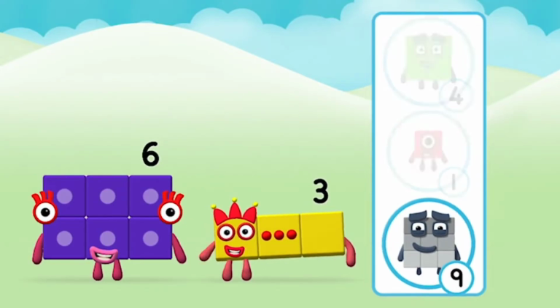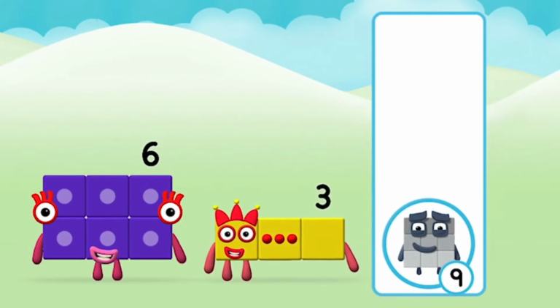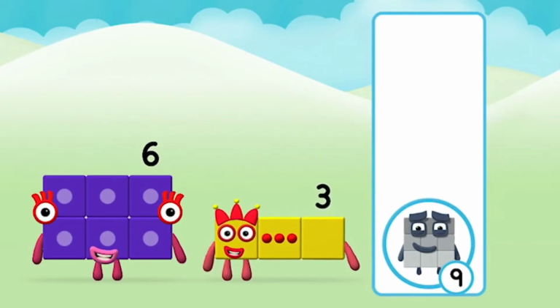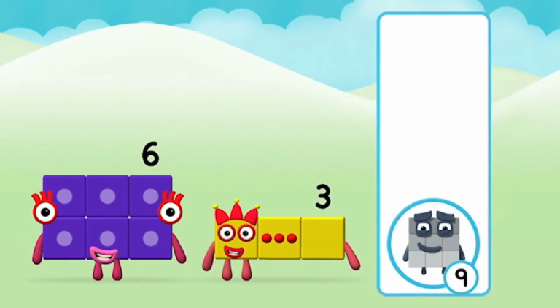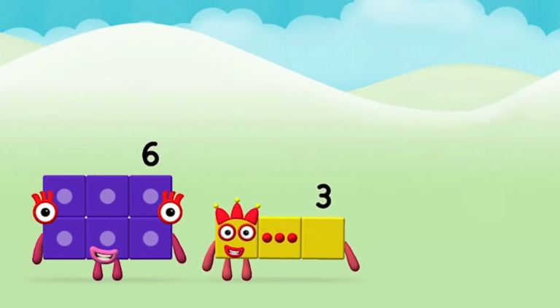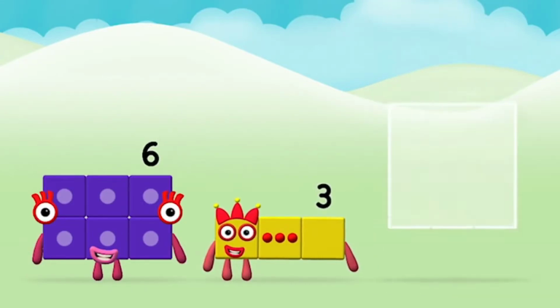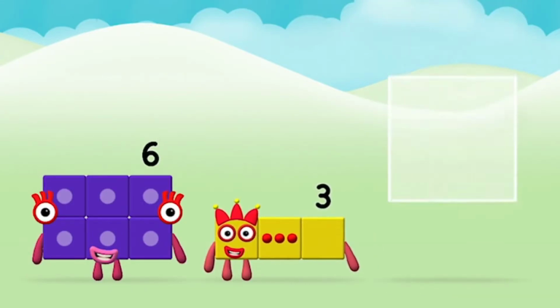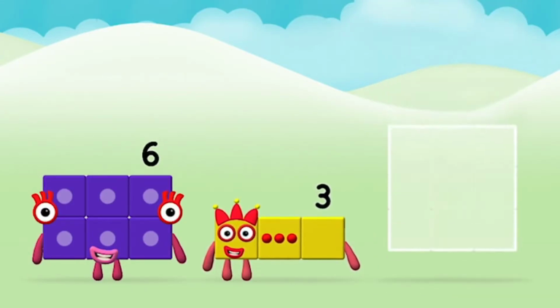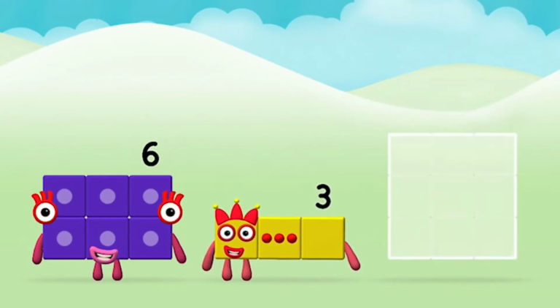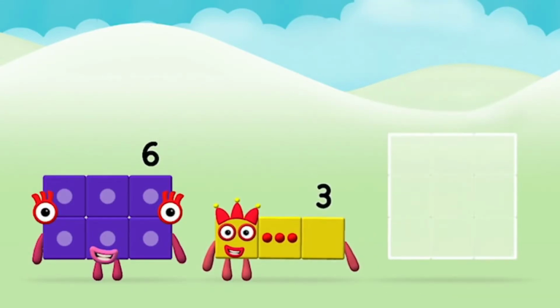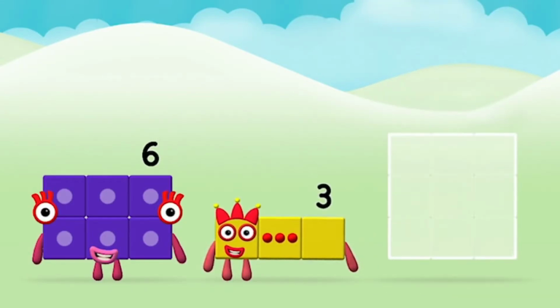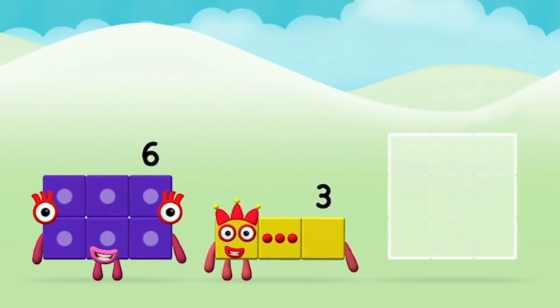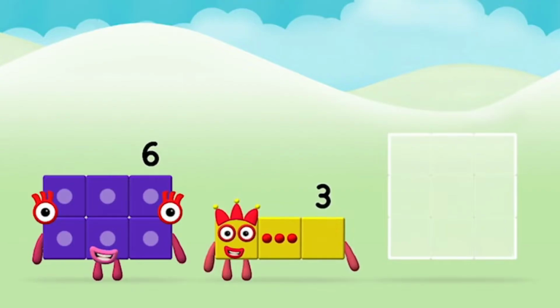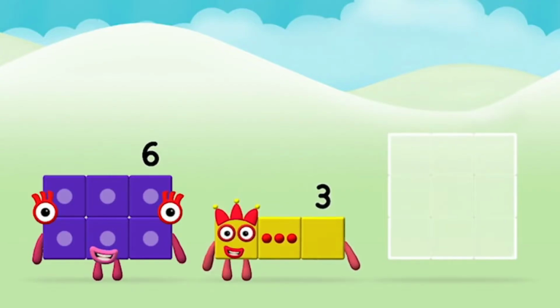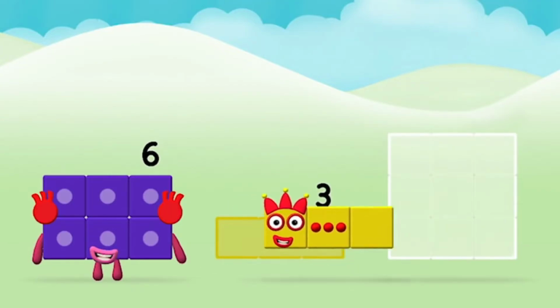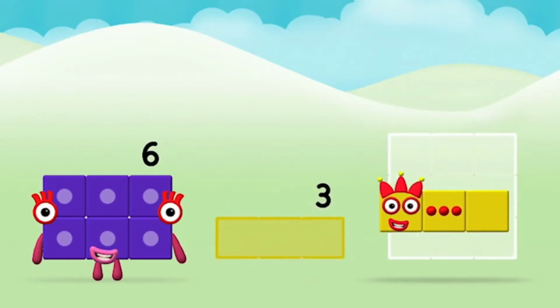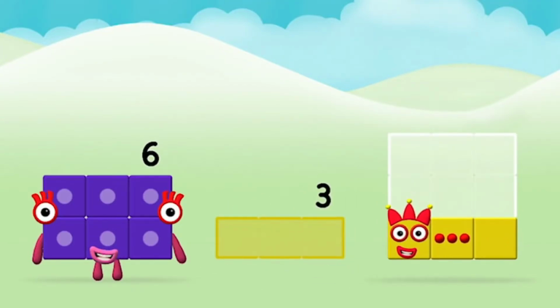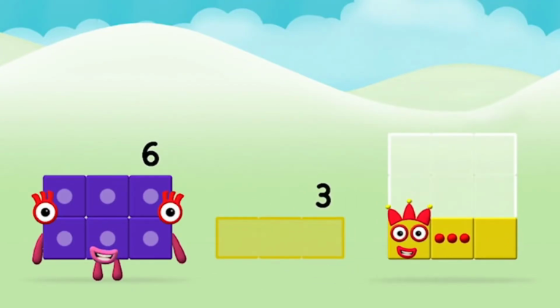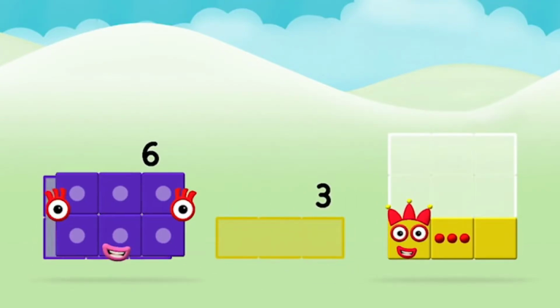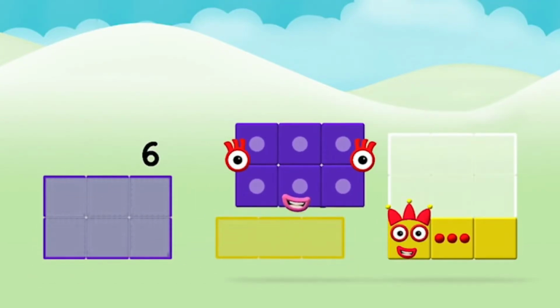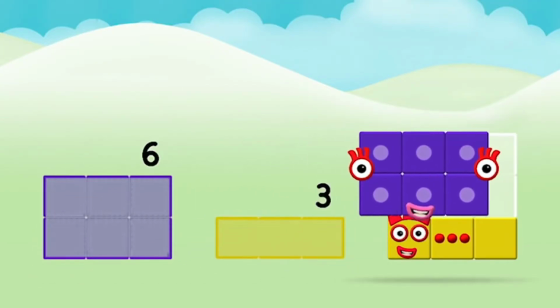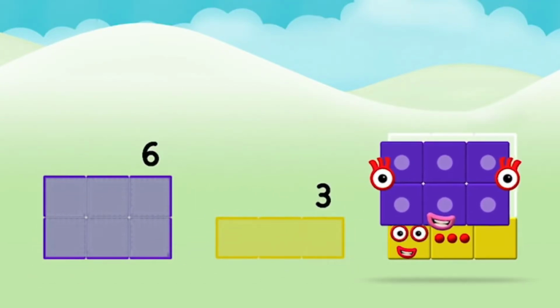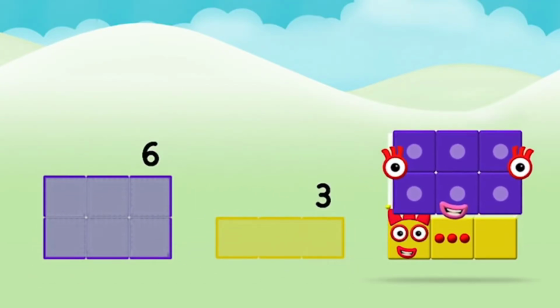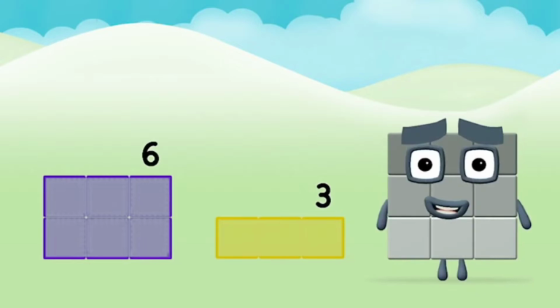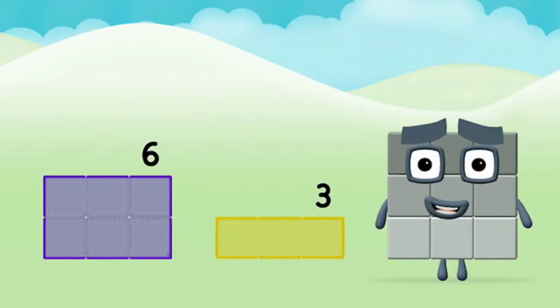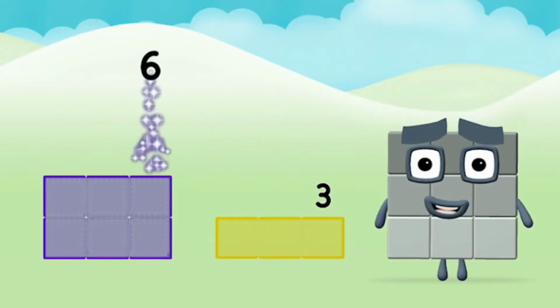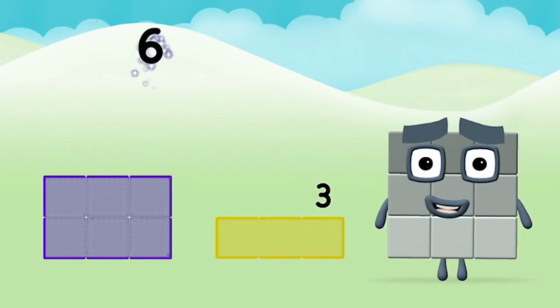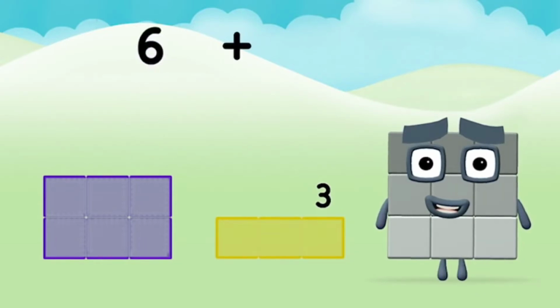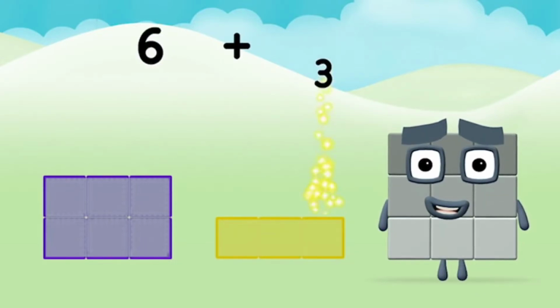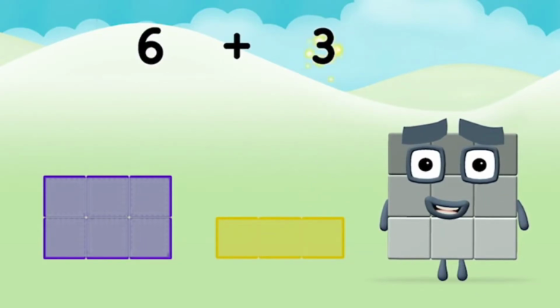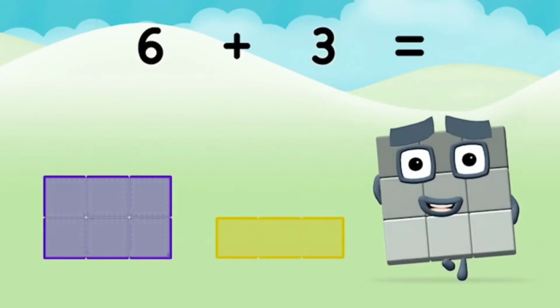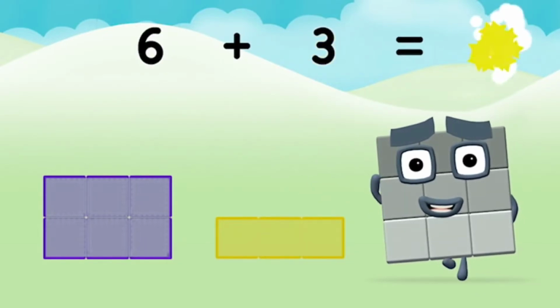Great! Now can you add the number blocks together? Three. Six. Six plus three equals nine.